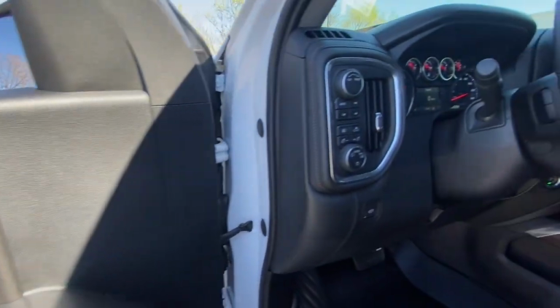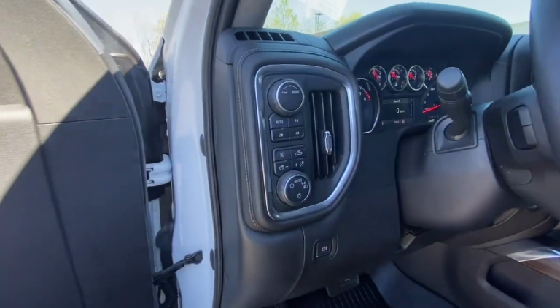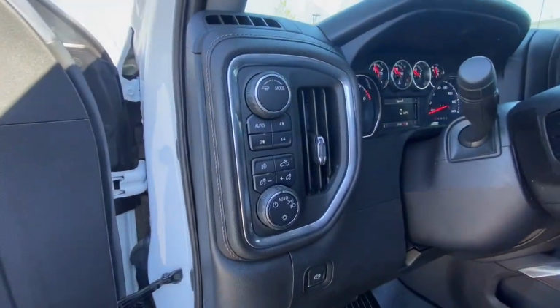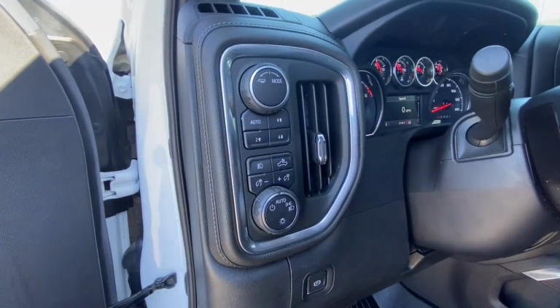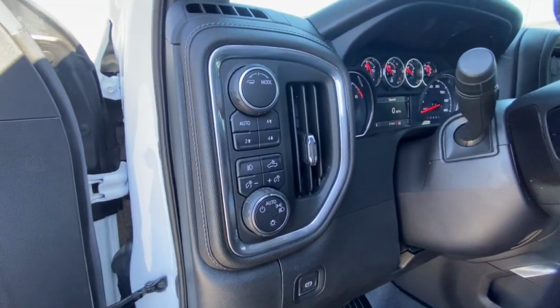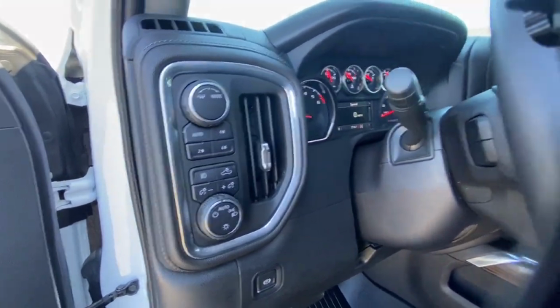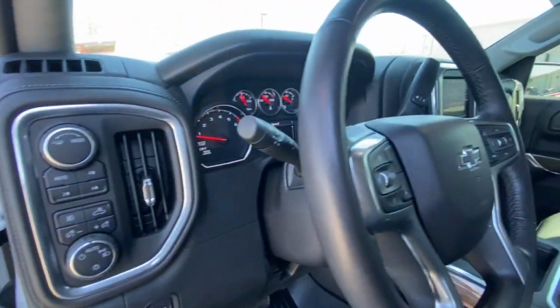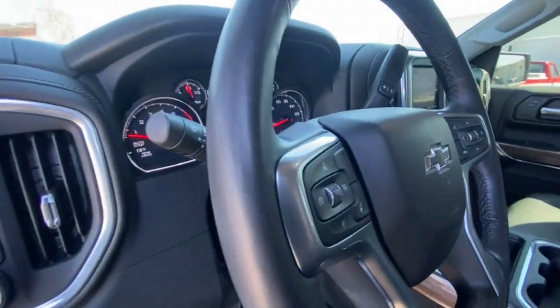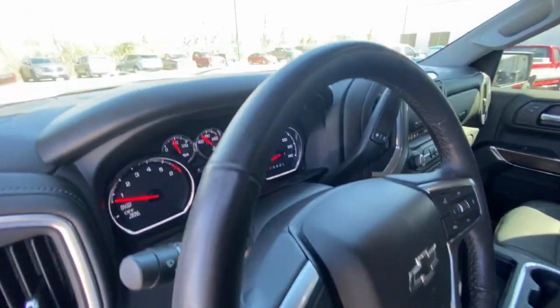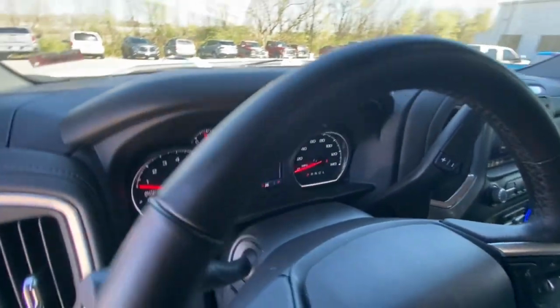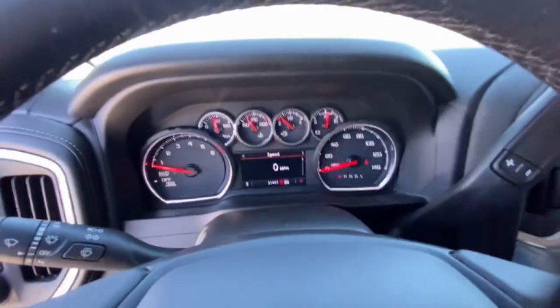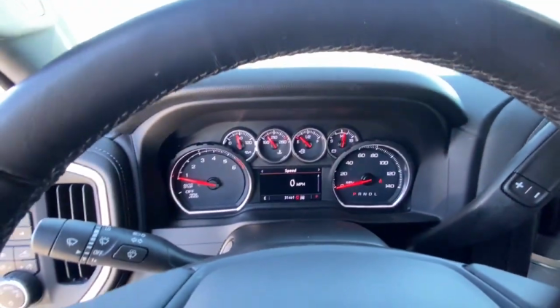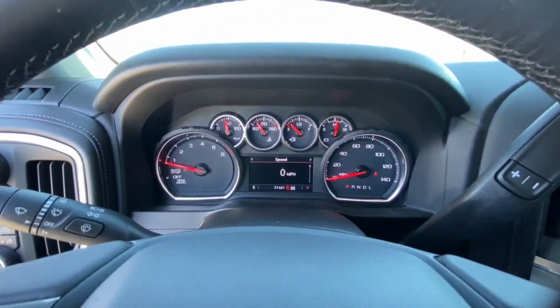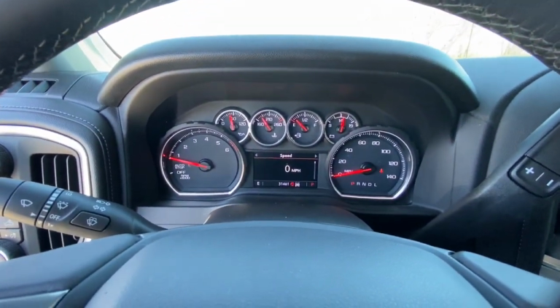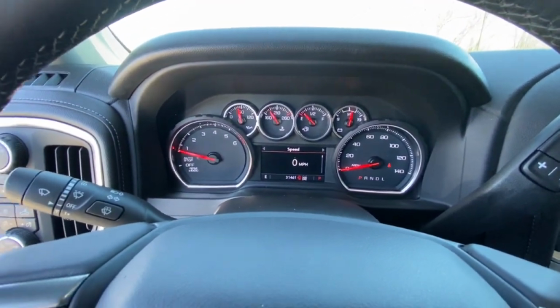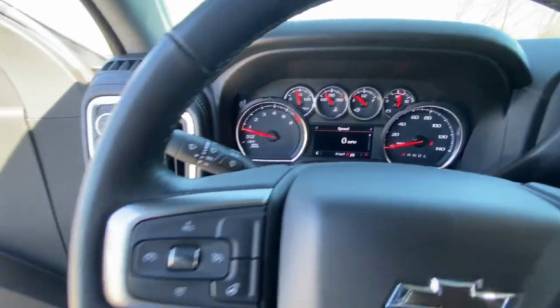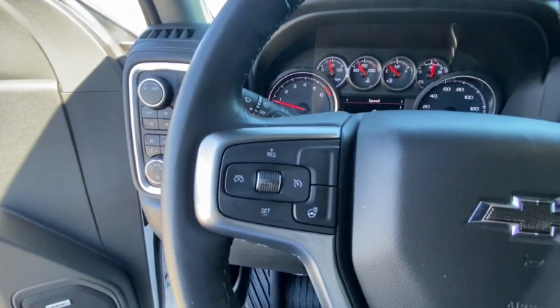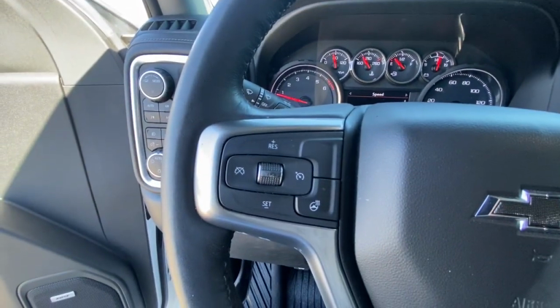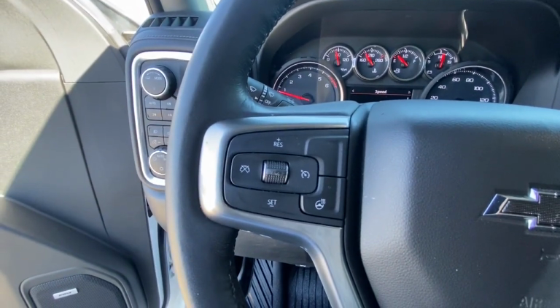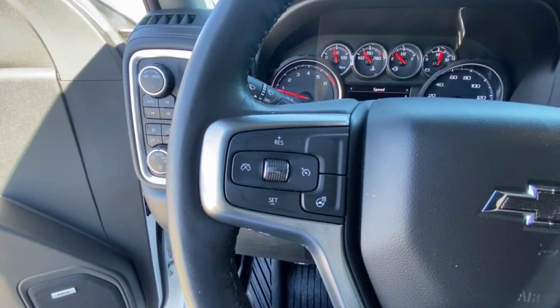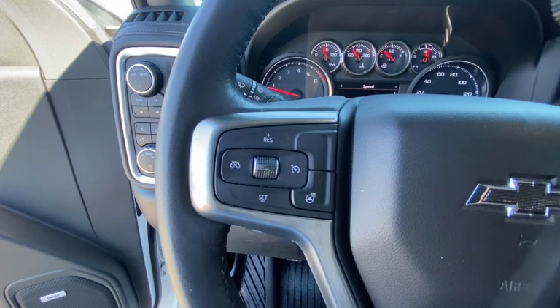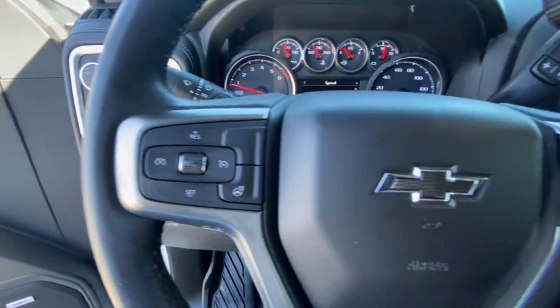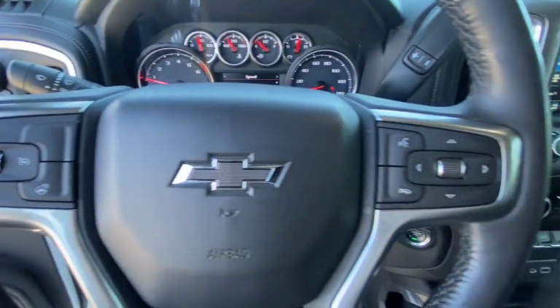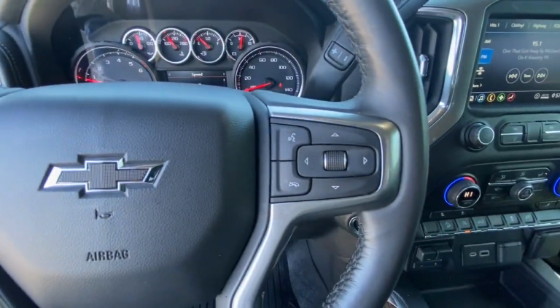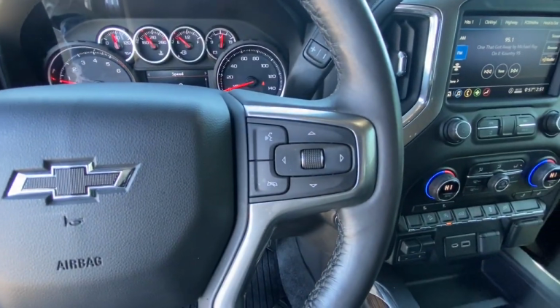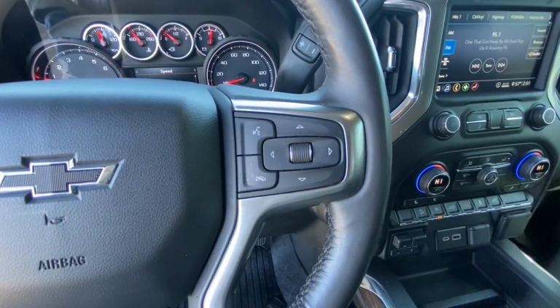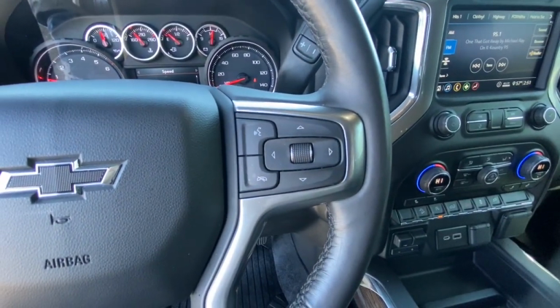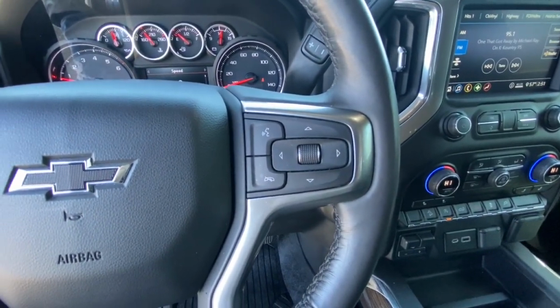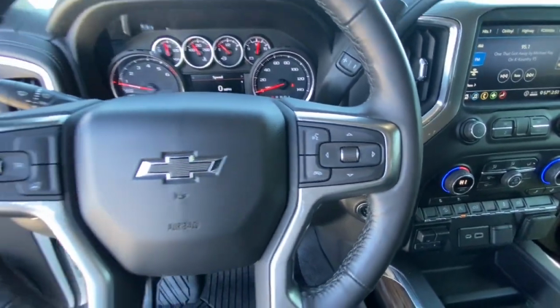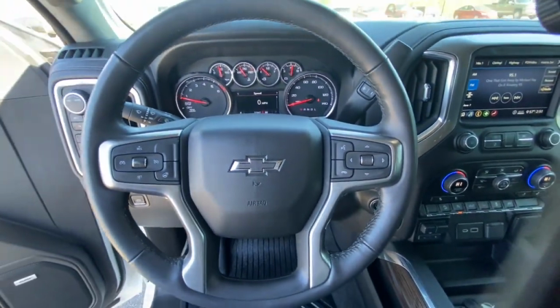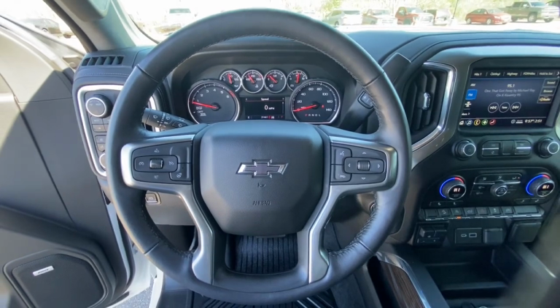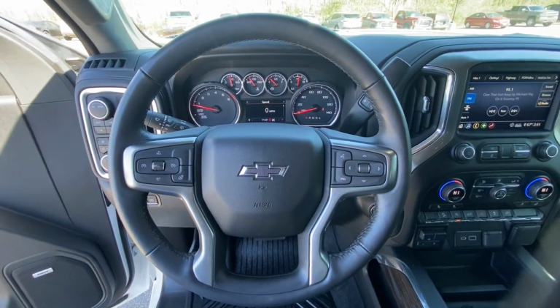The following are some of this vehicle's highlighted options: heated steering wheel, keyless entry, heated driver's seat, keyless start, heated mirrors, fog lamps, remote engine start, four-wheel drive, backup camera, and premium sound system.